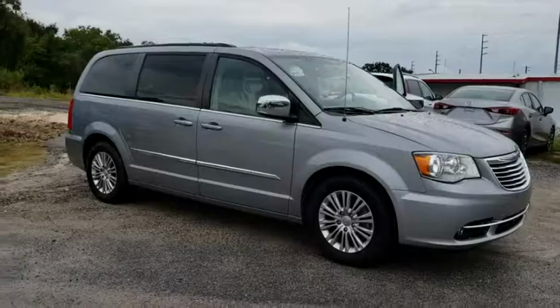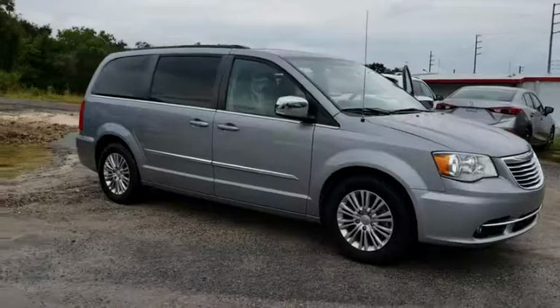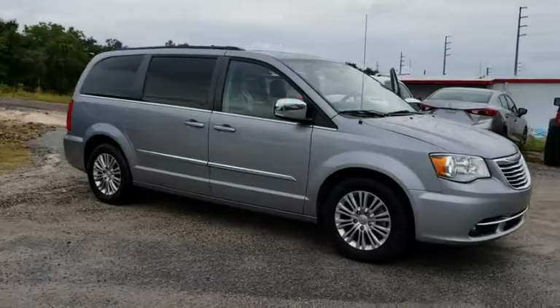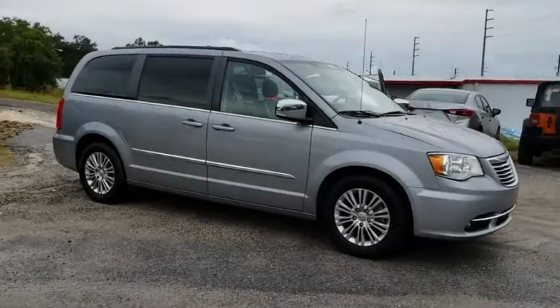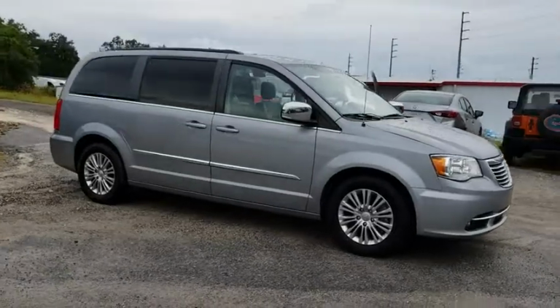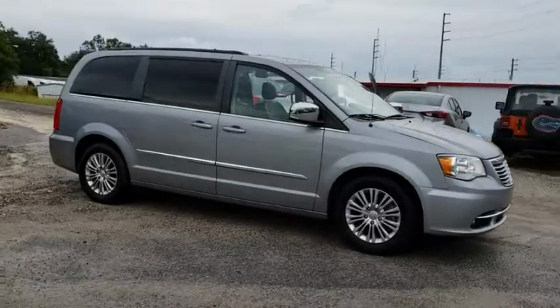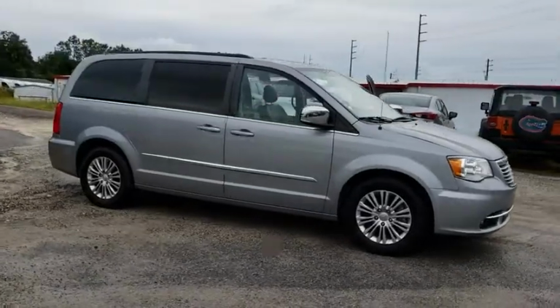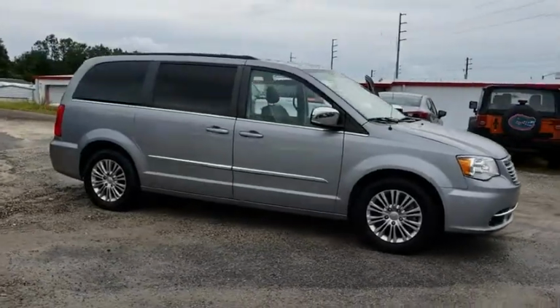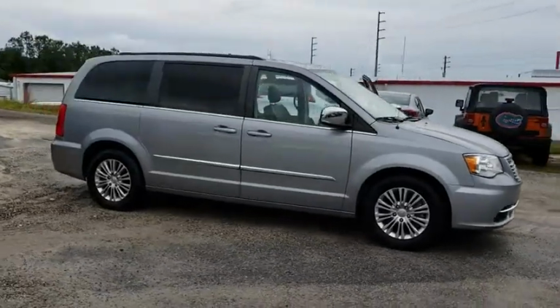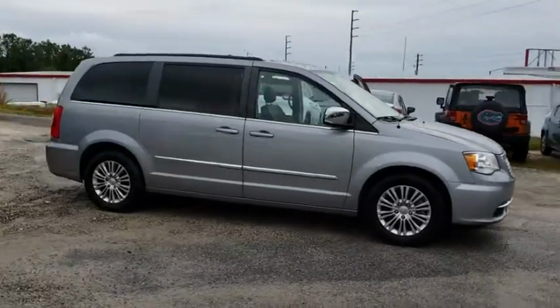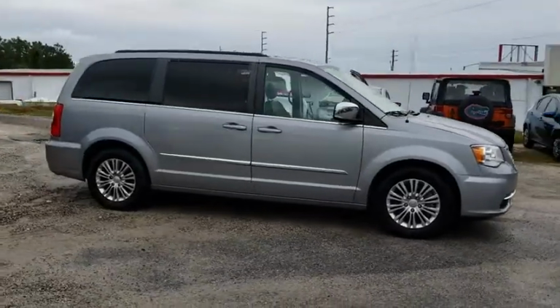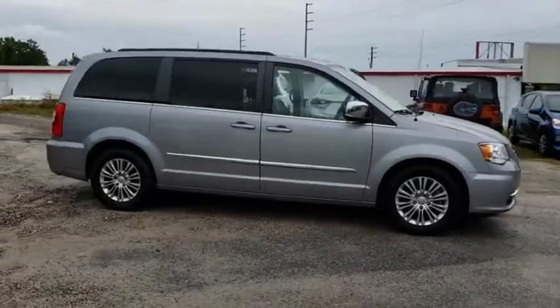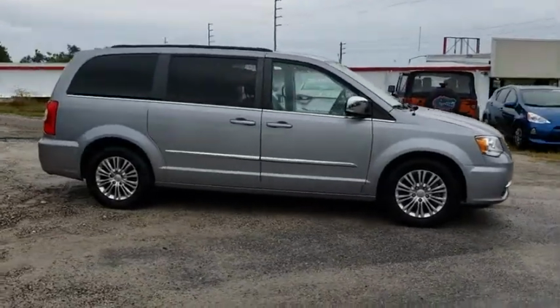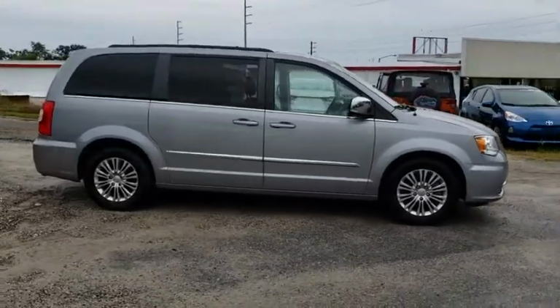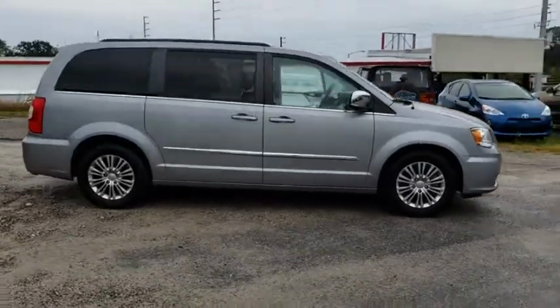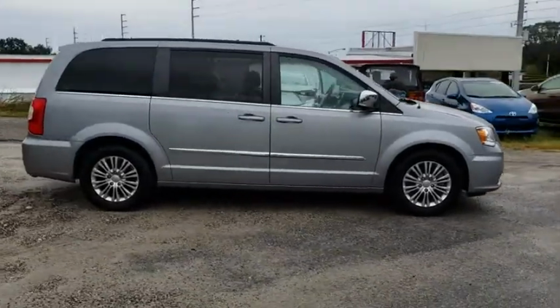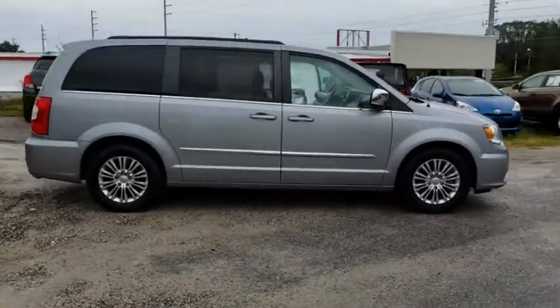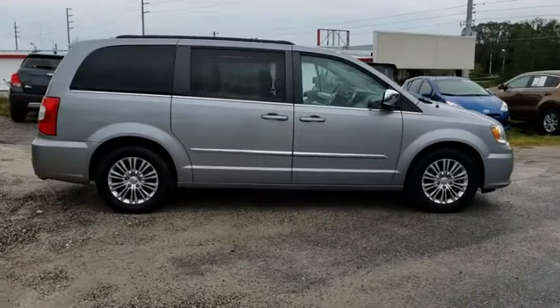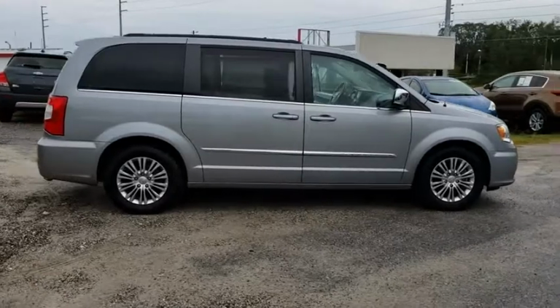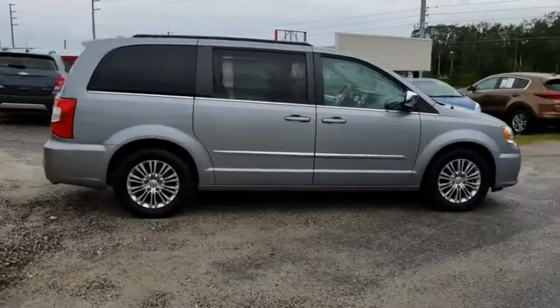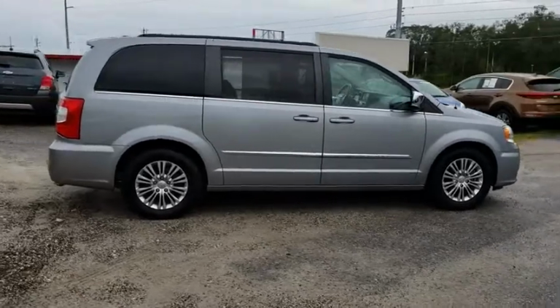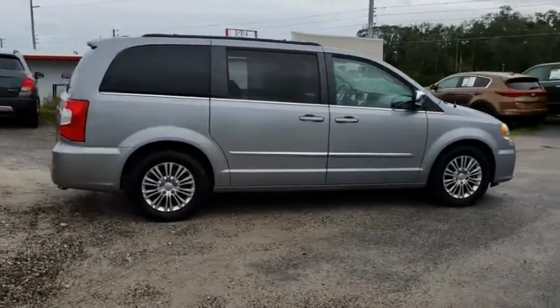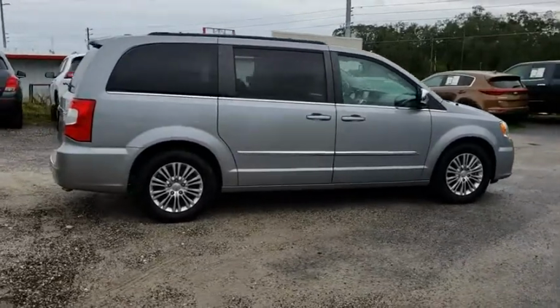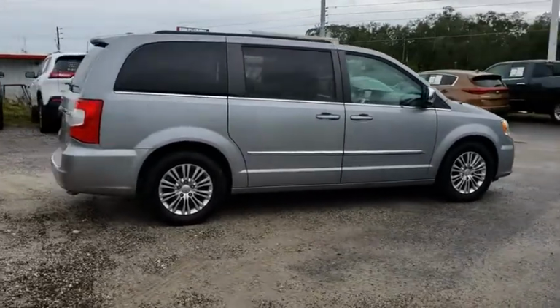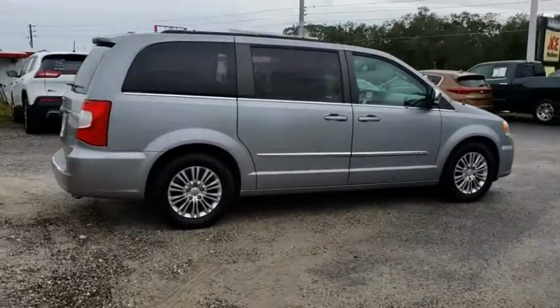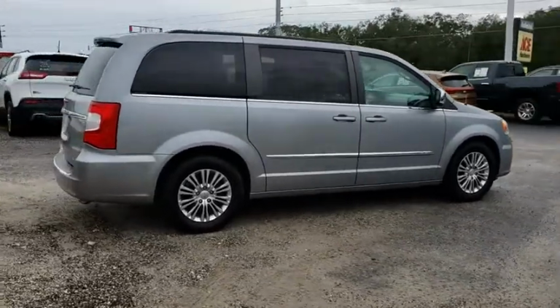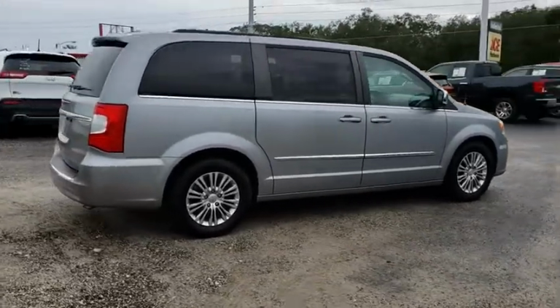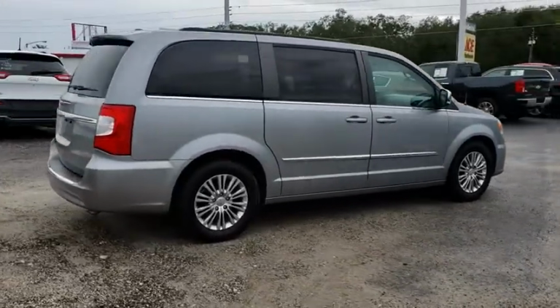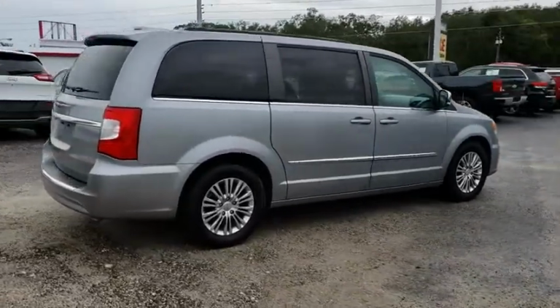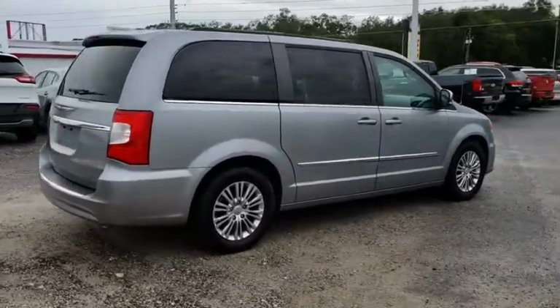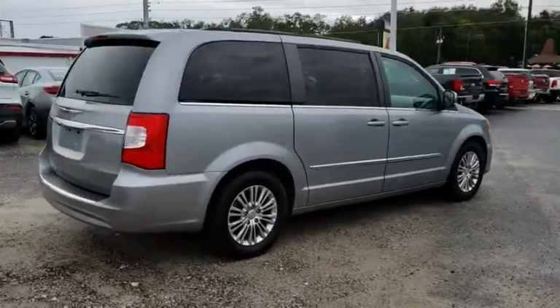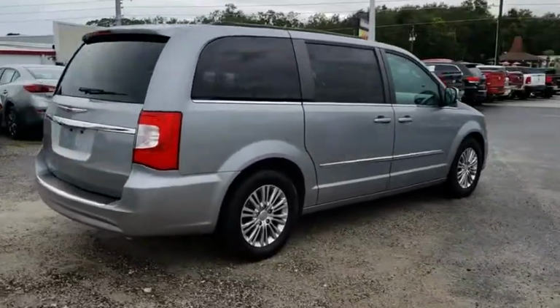The 2015 Chrysler Town & Country. Town & Country's V6 engine provides plenty of power while still providing the fuel efficiency you look for in a vehicle.